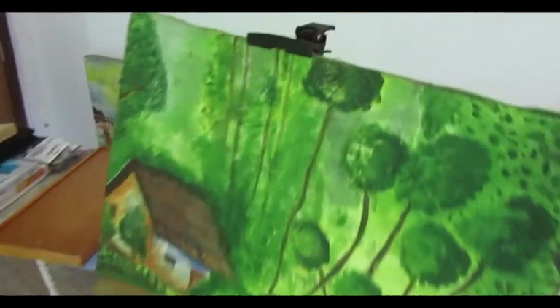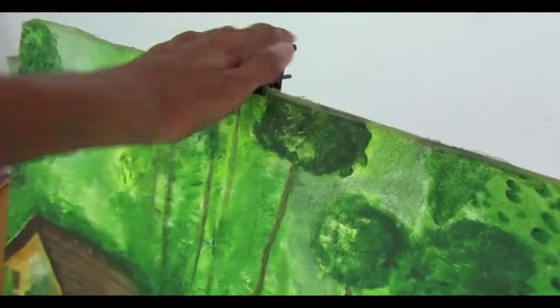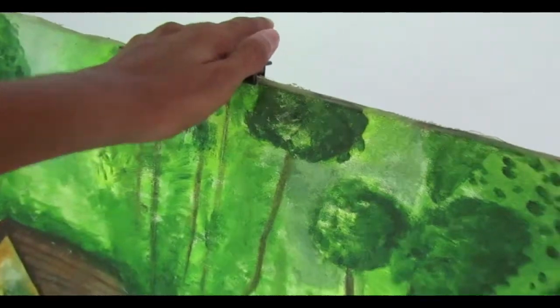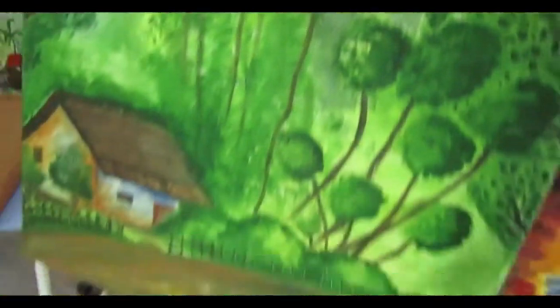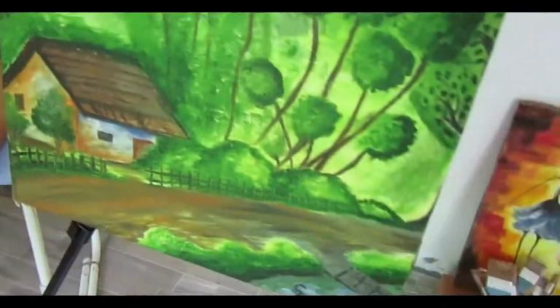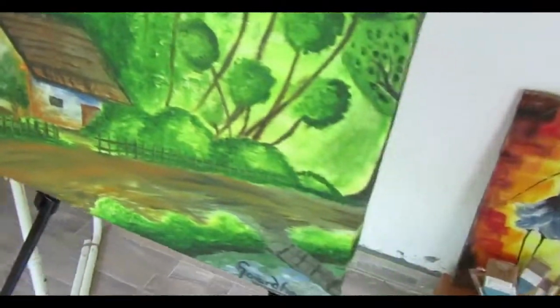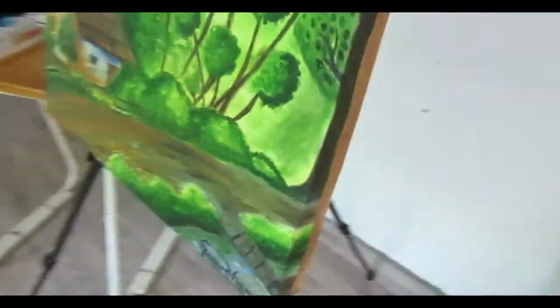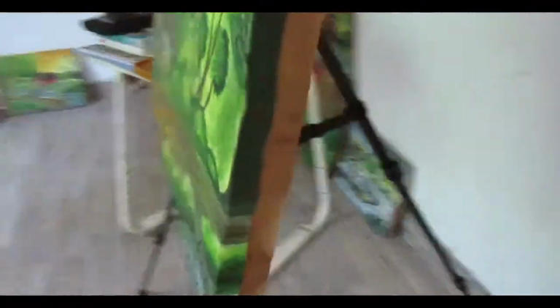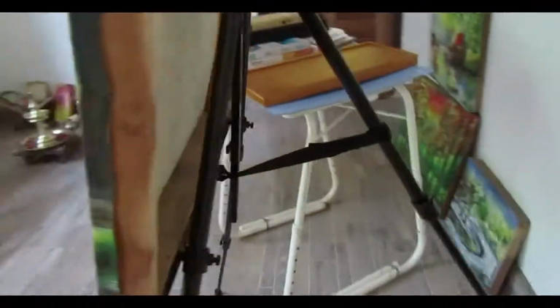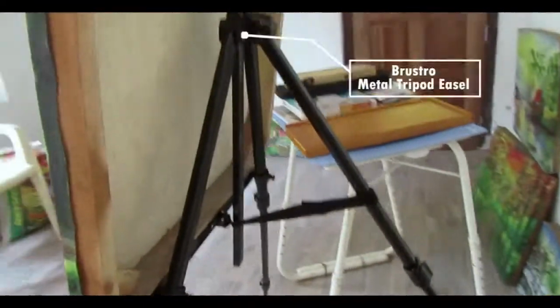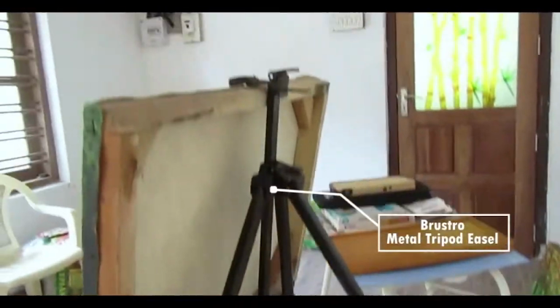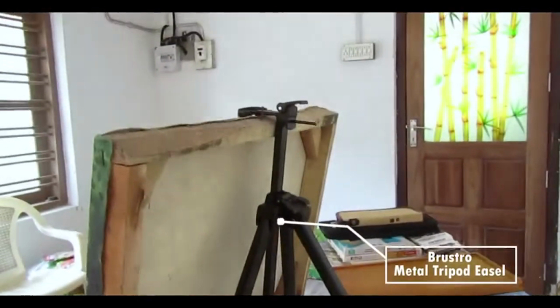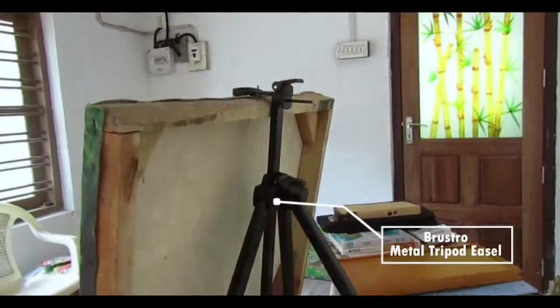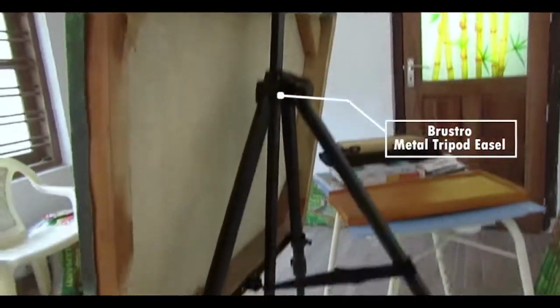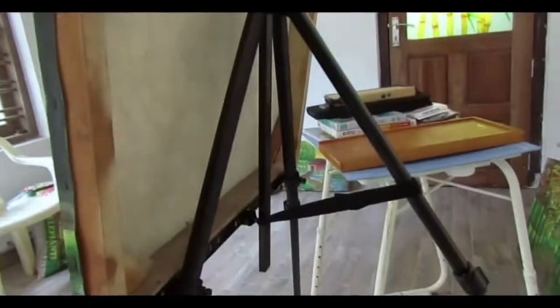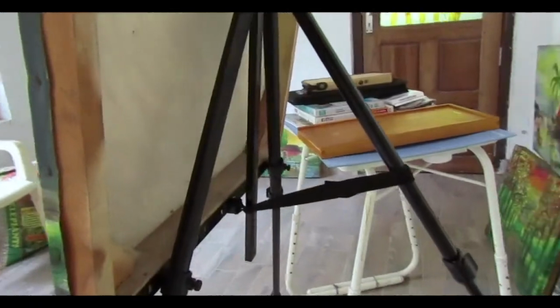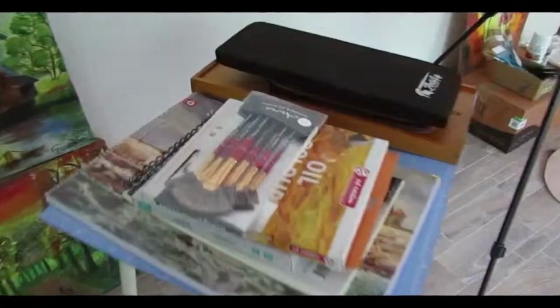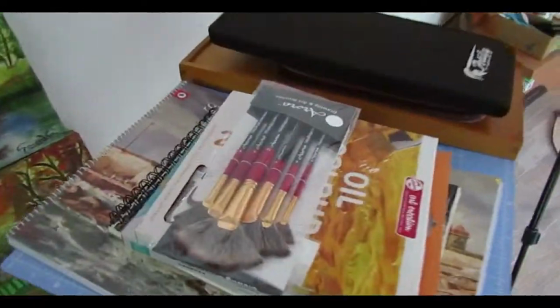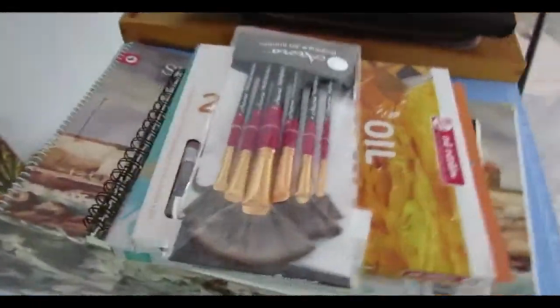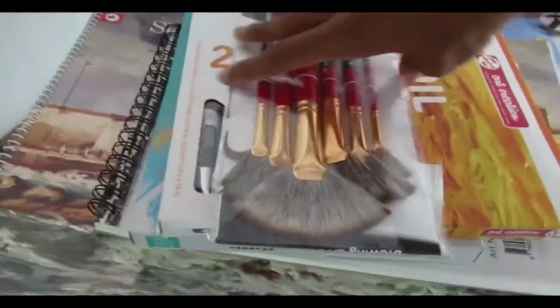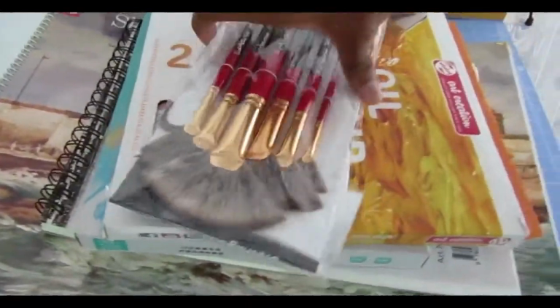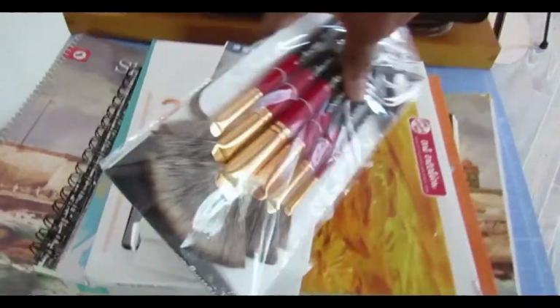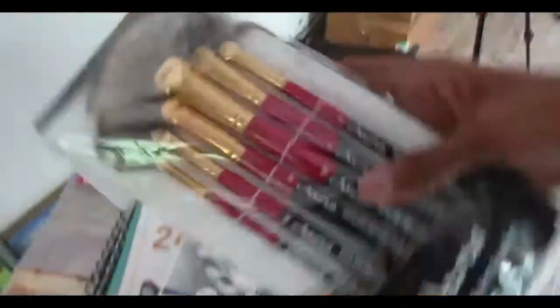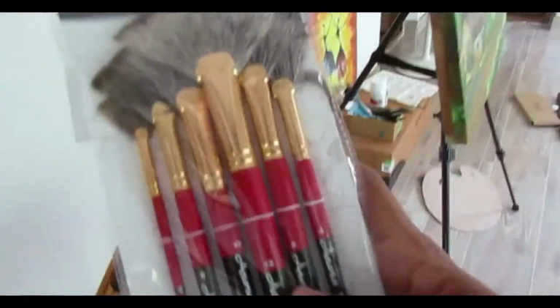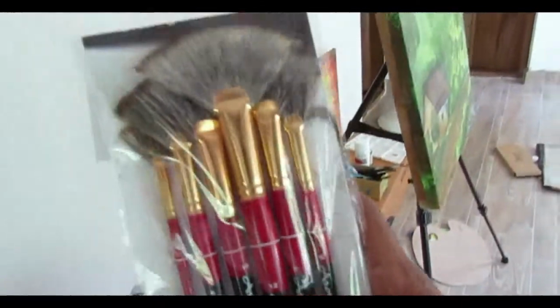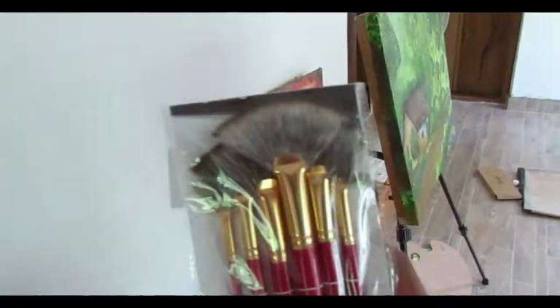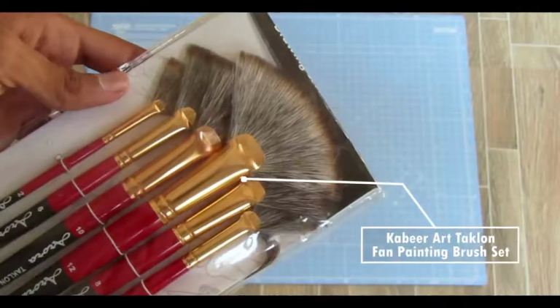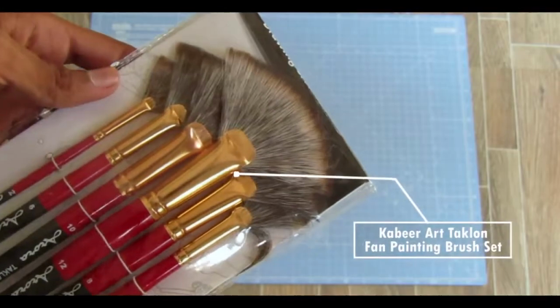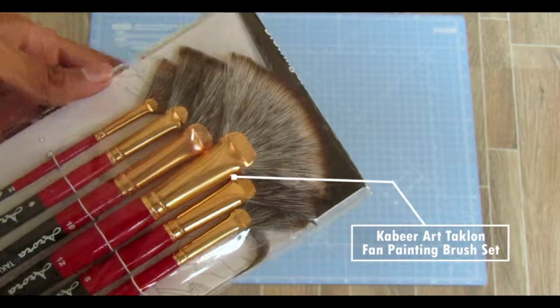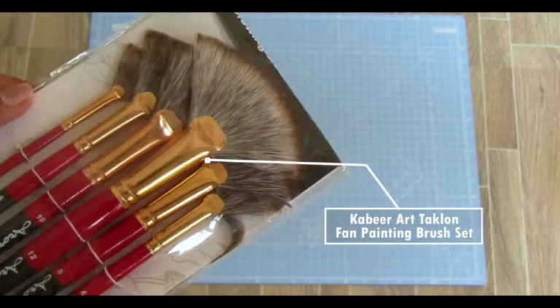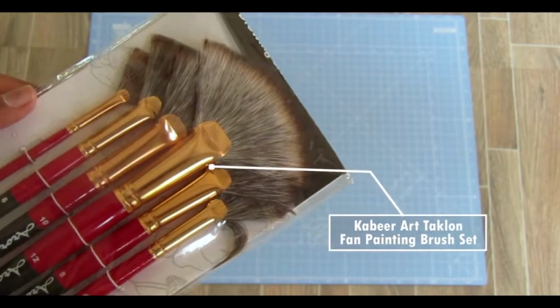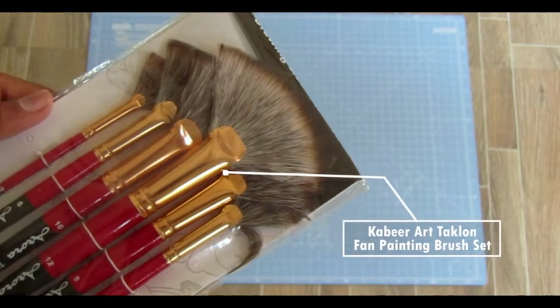Here I have the Brustro Metal Tripod Easel — it is fully made of metal and also adjustable and foldable. This is the Kabir Art Iaclon Fan Painting Brush Set.